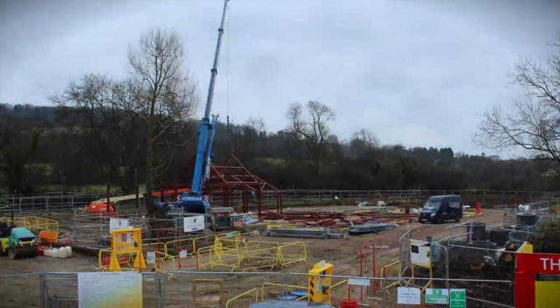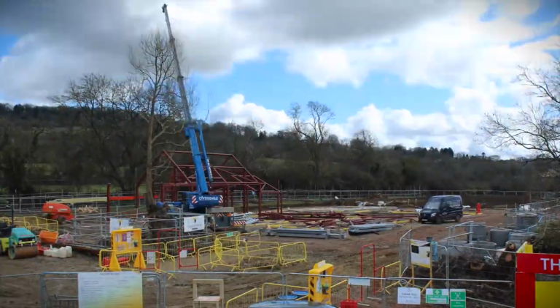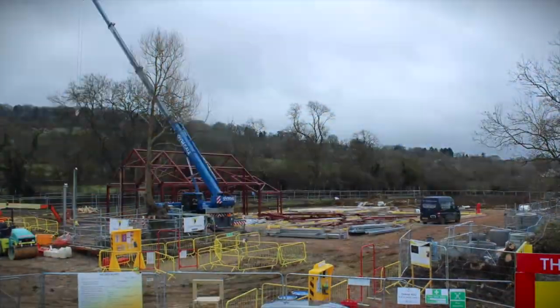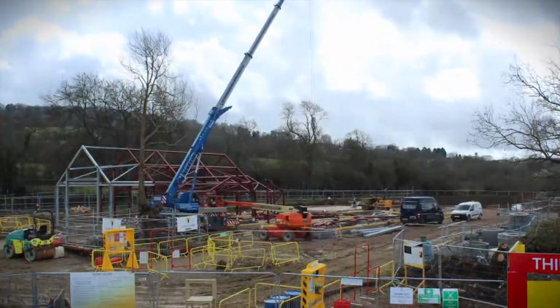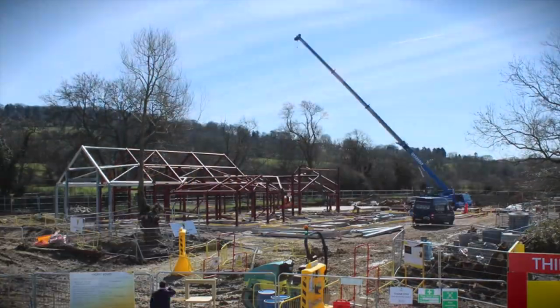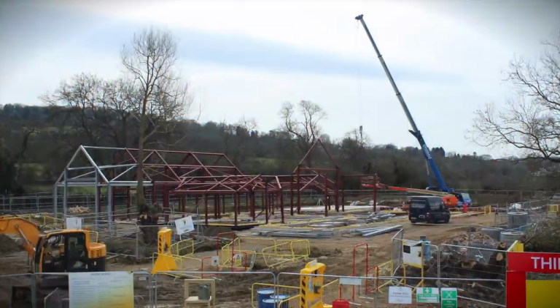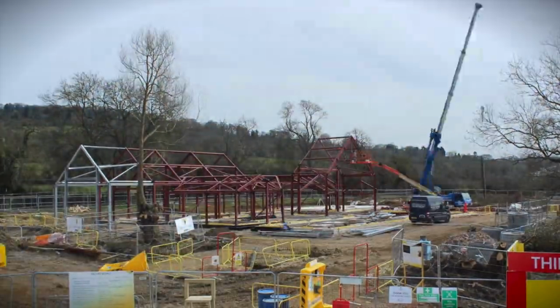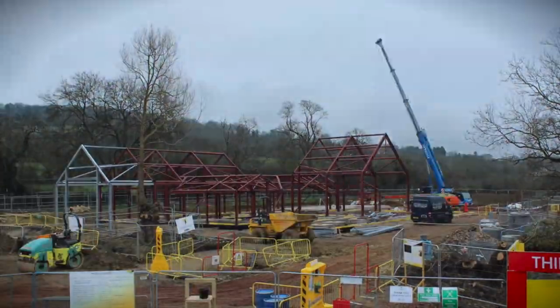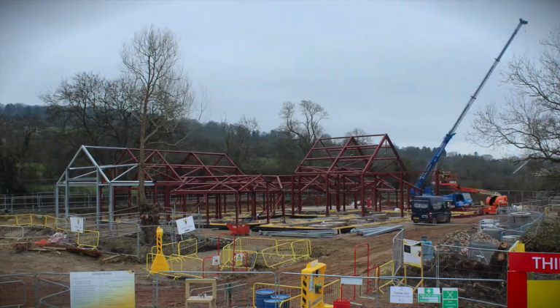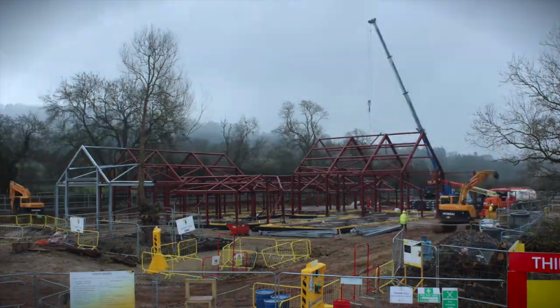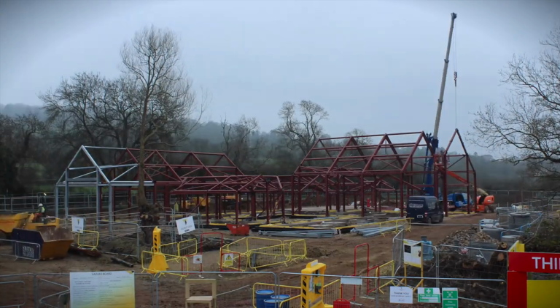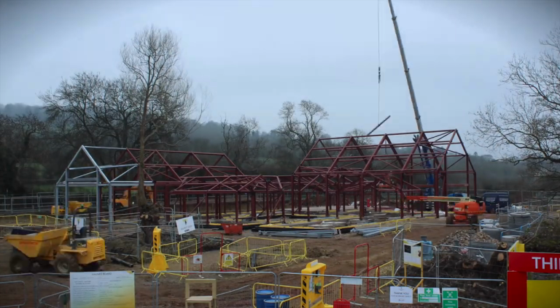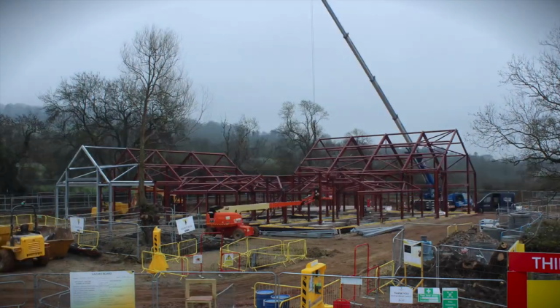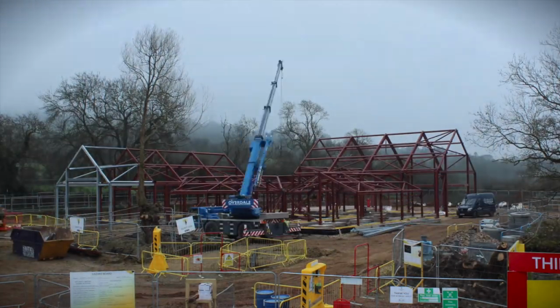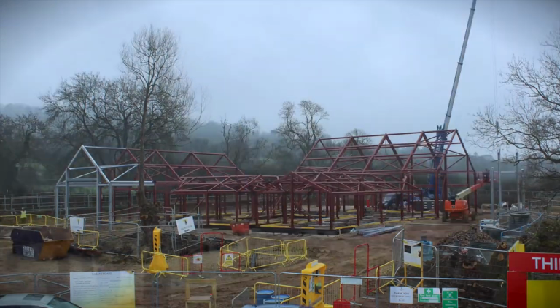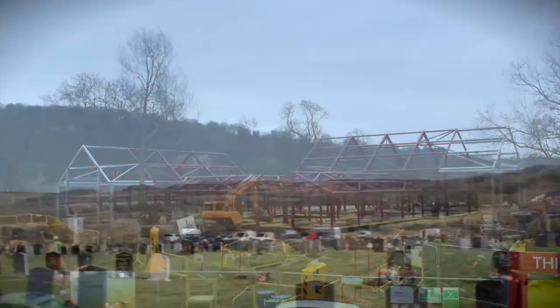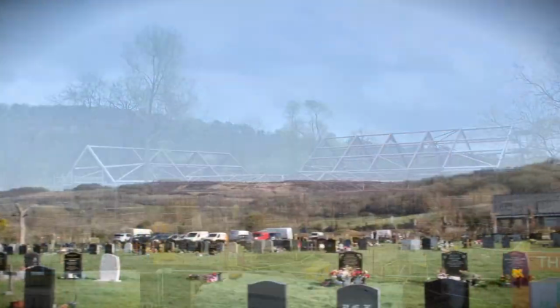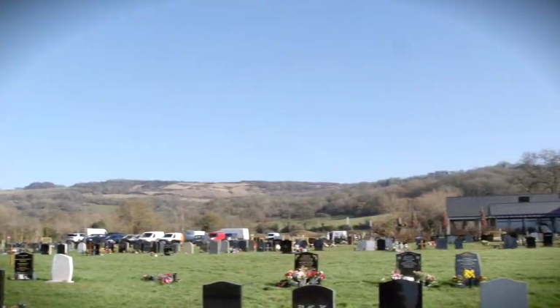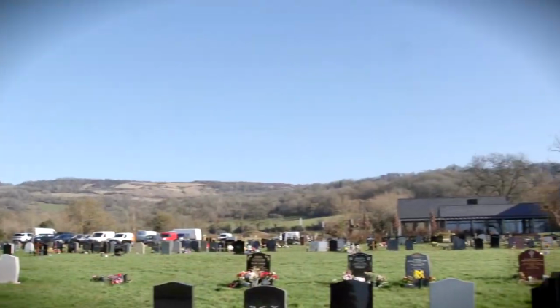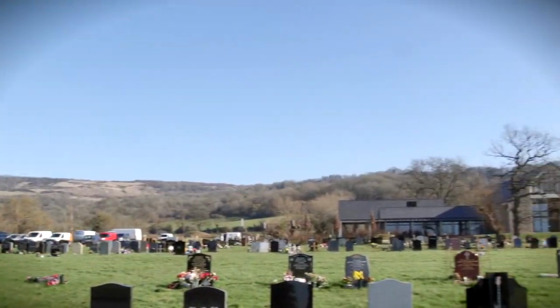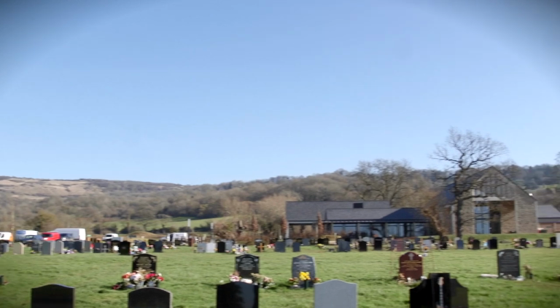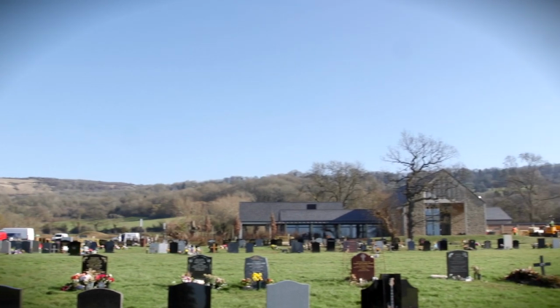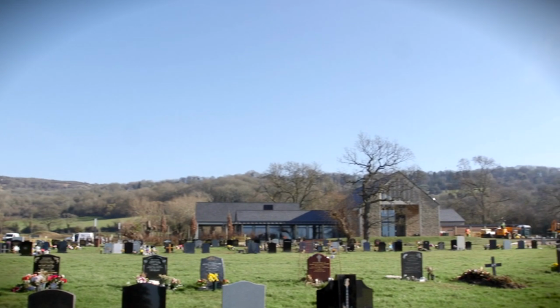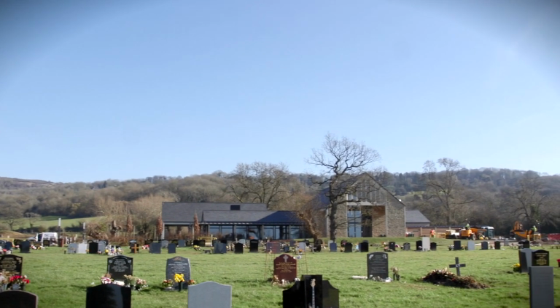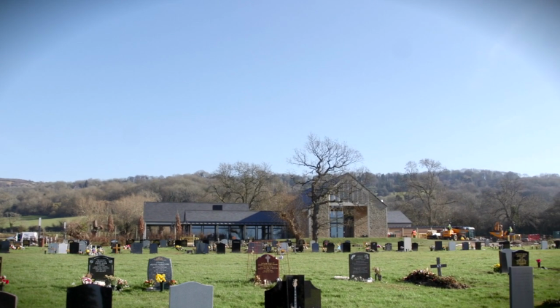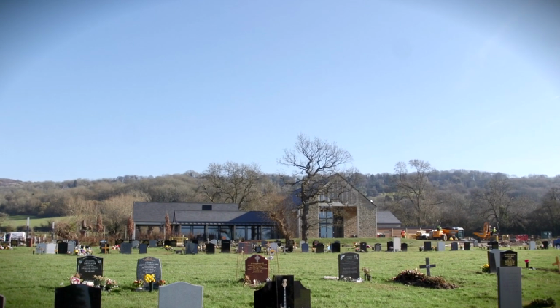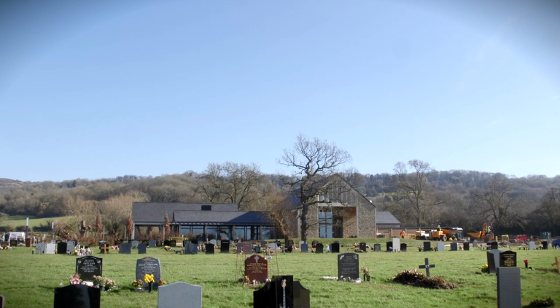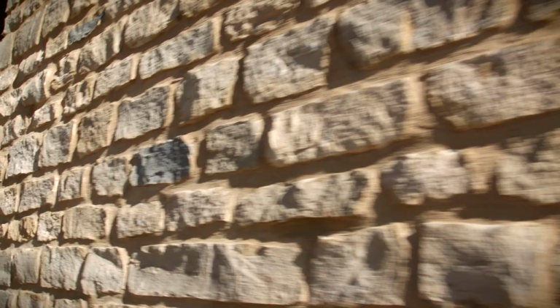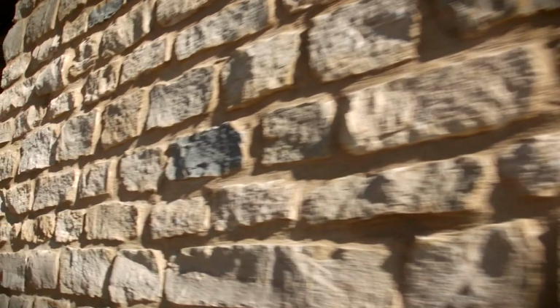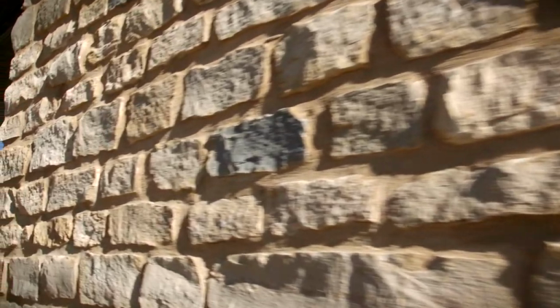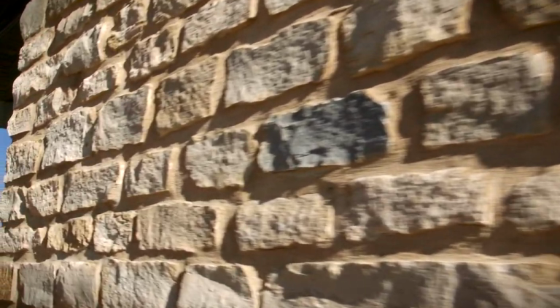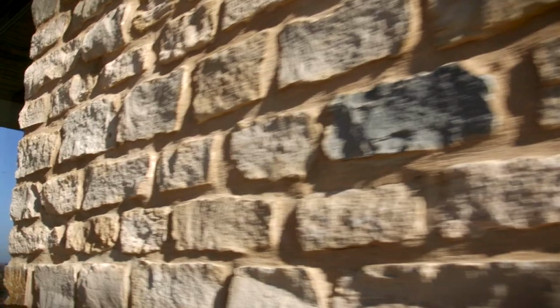We've worked closely with local architects Roberts Limbrick to create a building which fits very well into what is a very sensitive and beautiful local landscape. In terms of materials we've tried to use local materials including Cotswold stone.